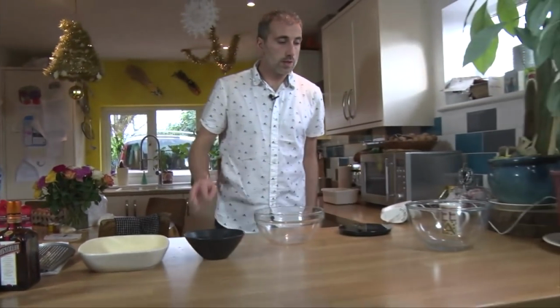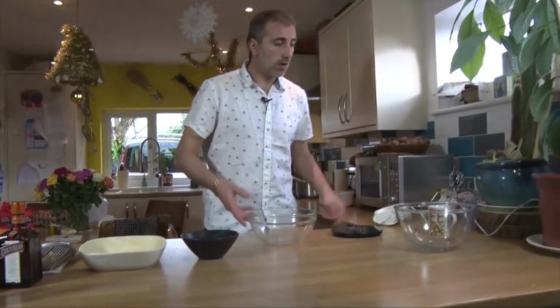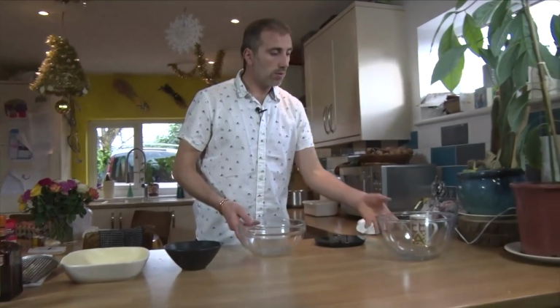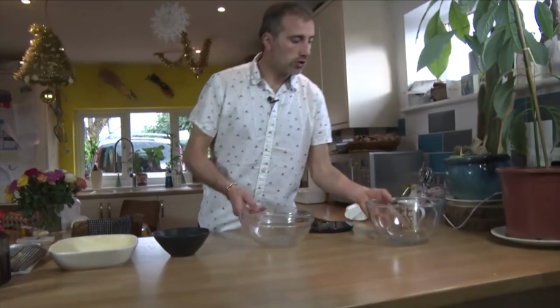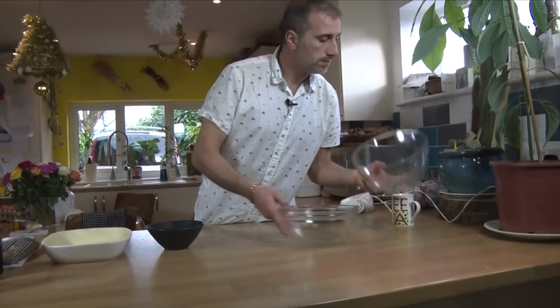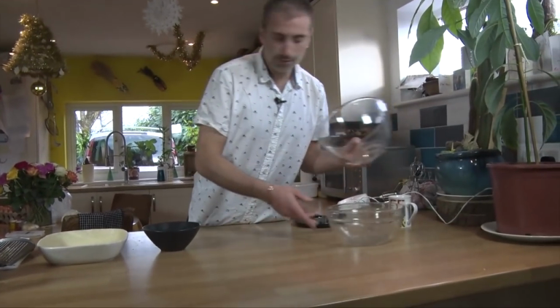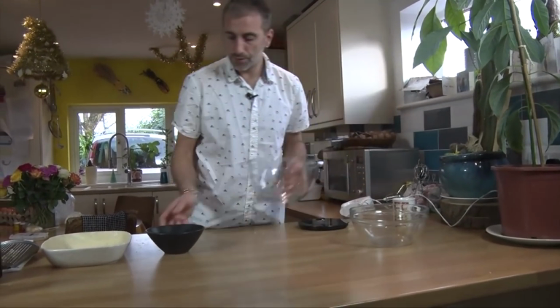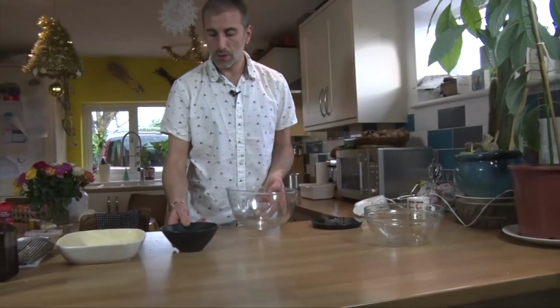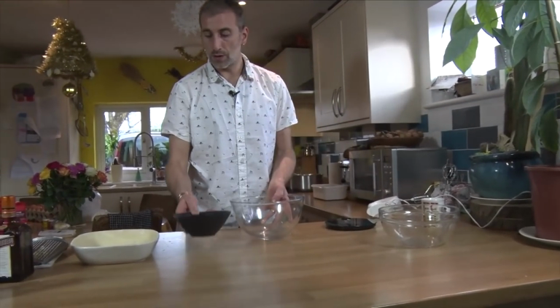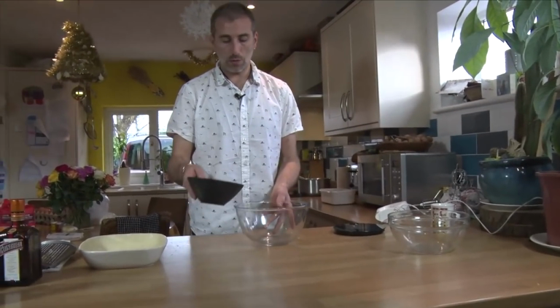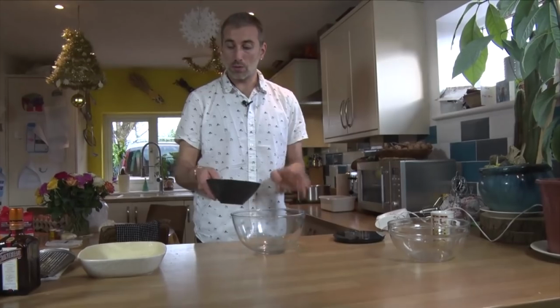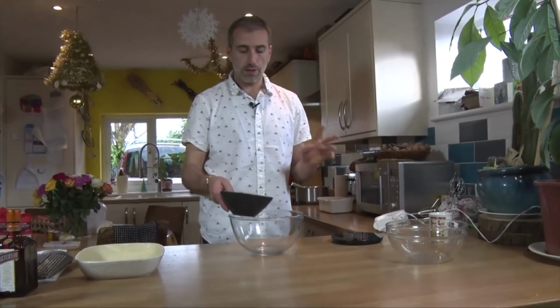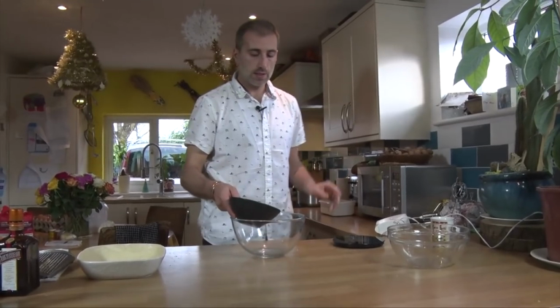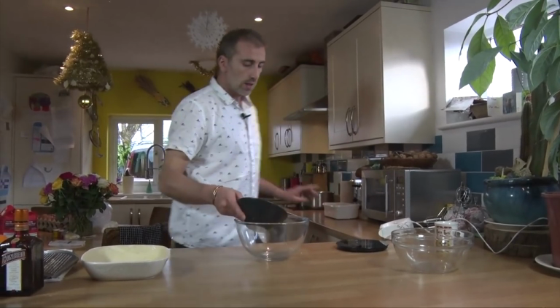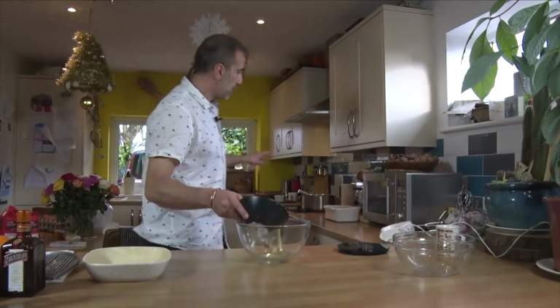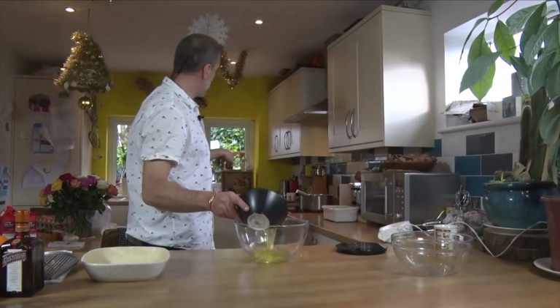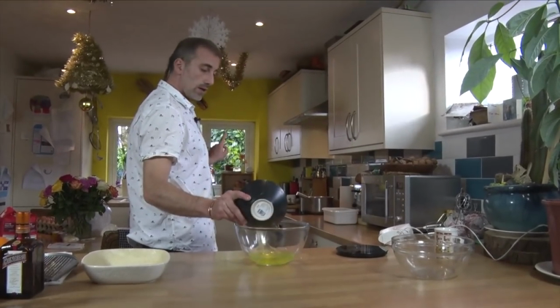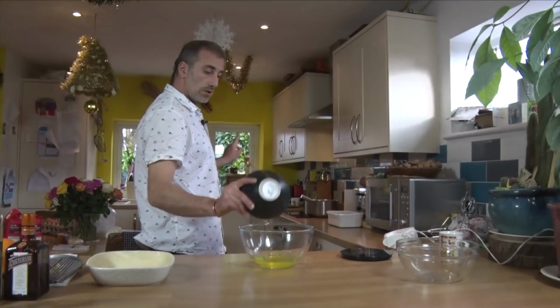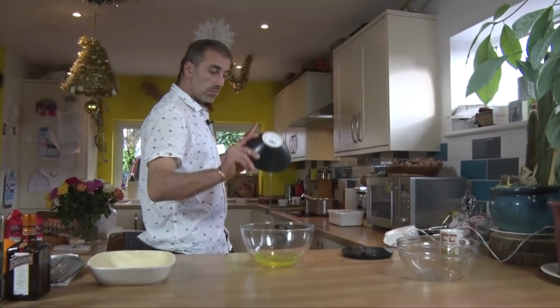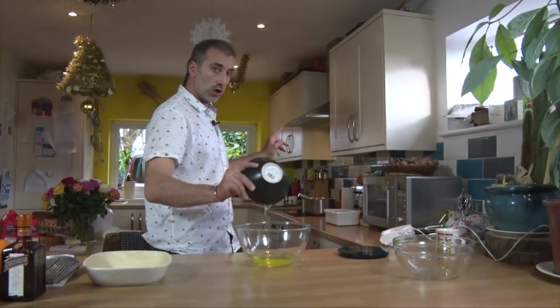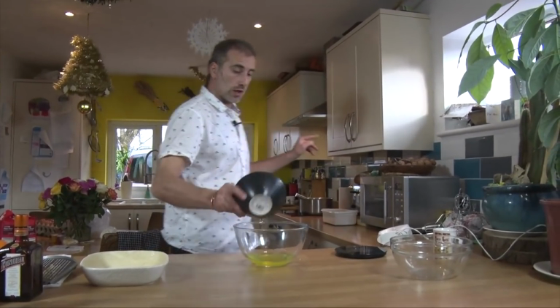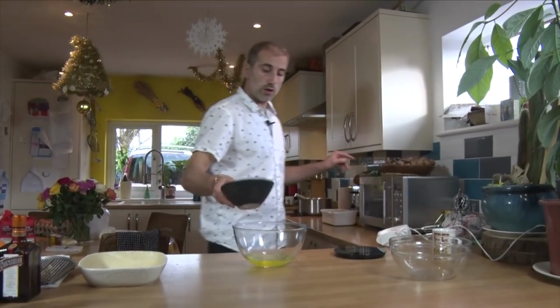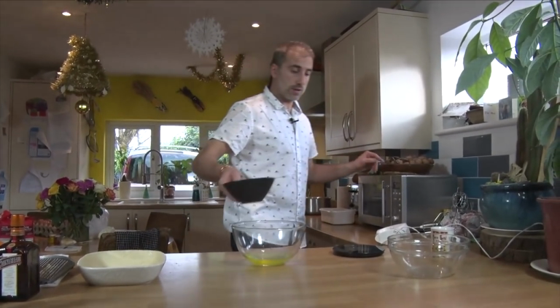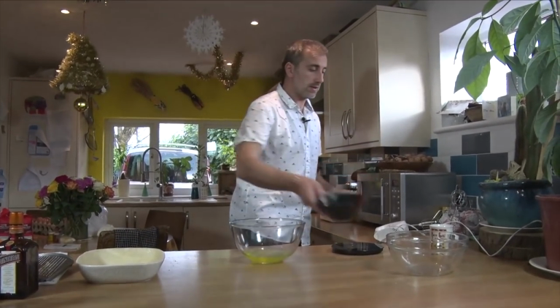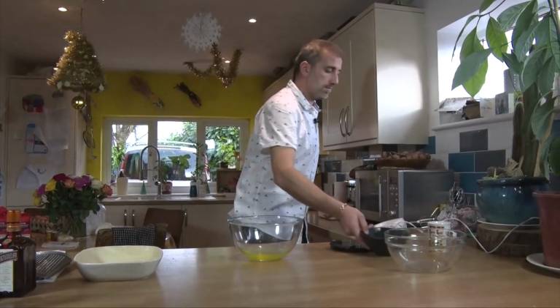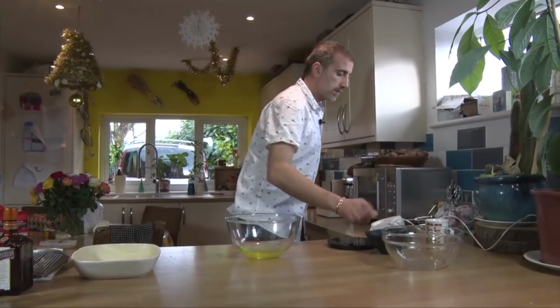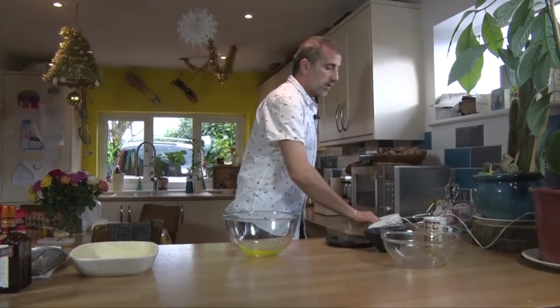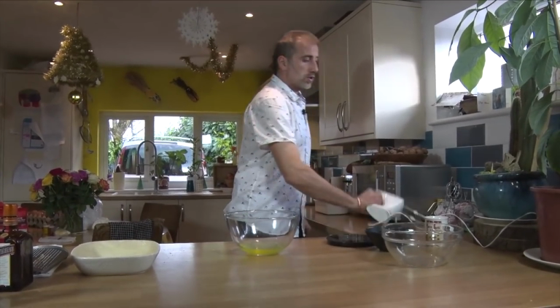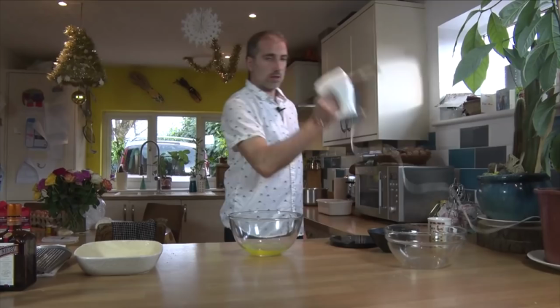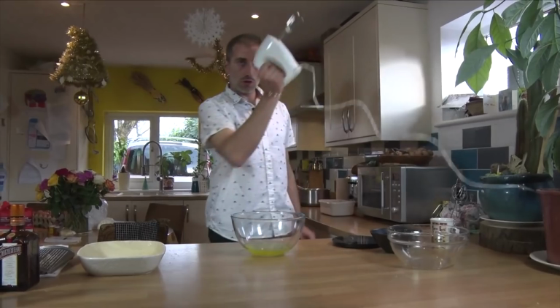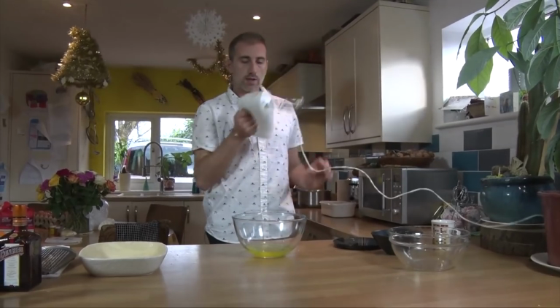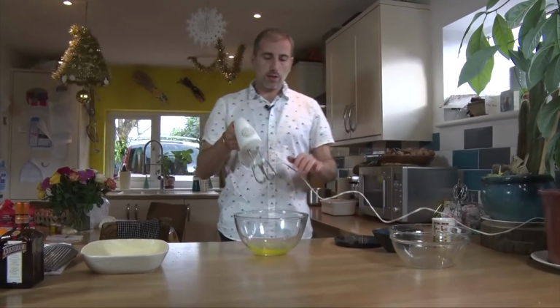Let's do our egg whites, shall we? We're ready with this. The oven is on — hot — 170 degrees.